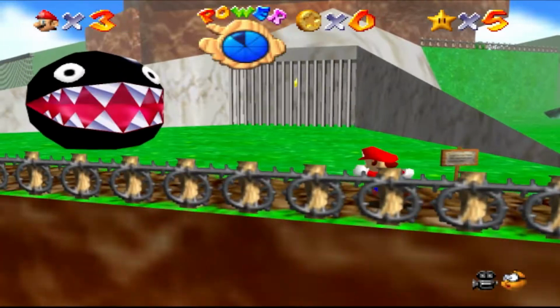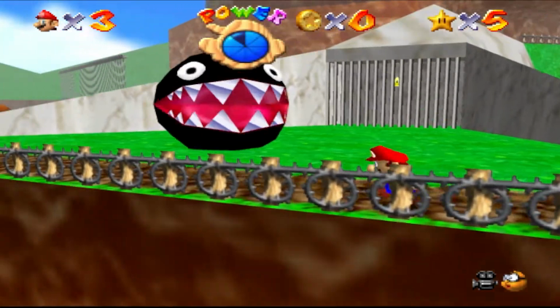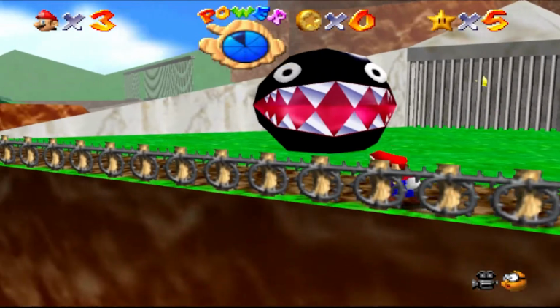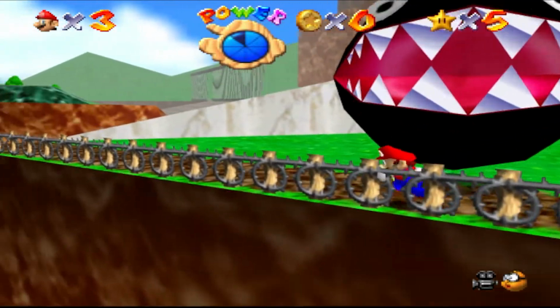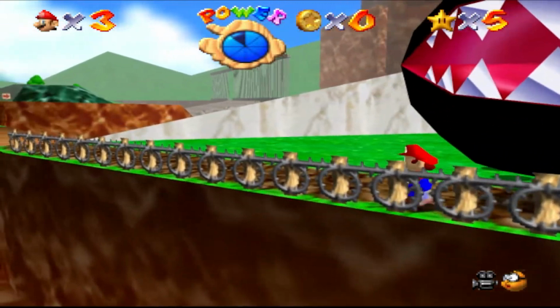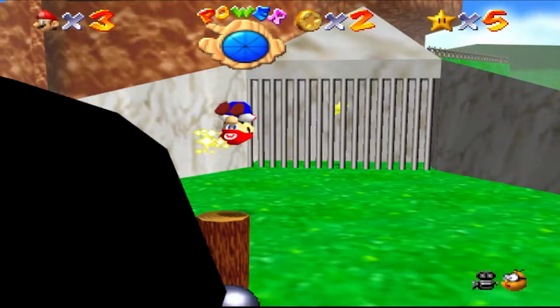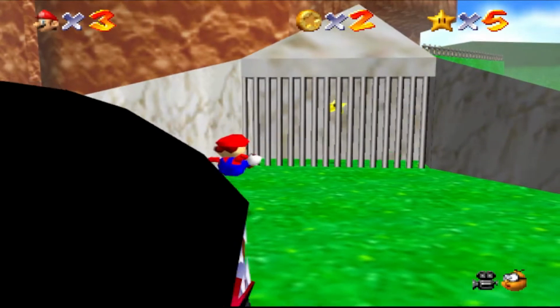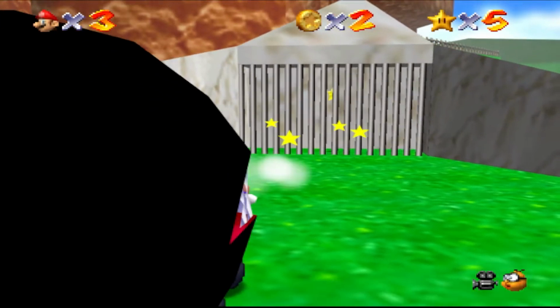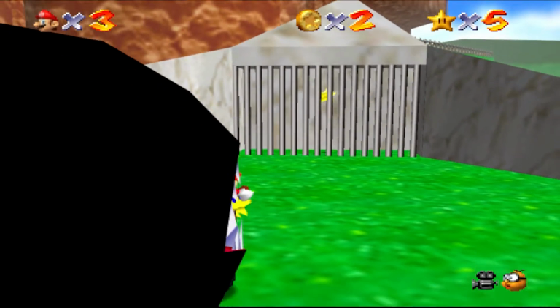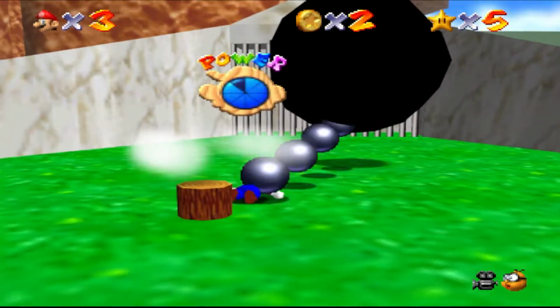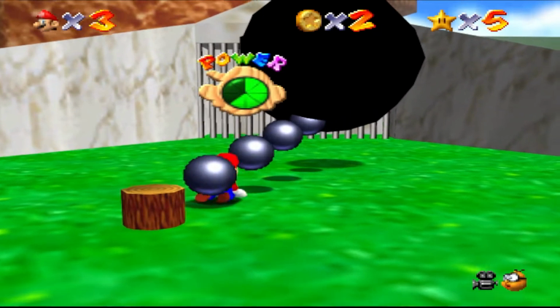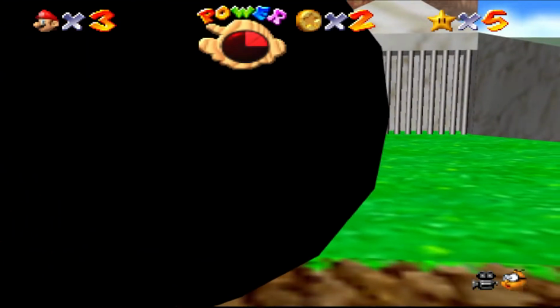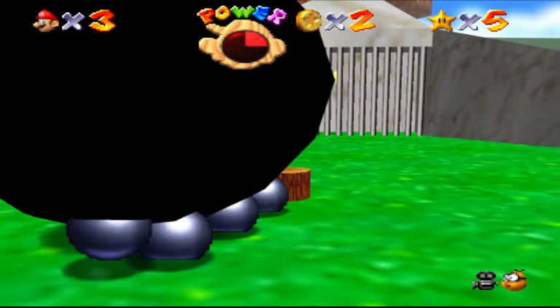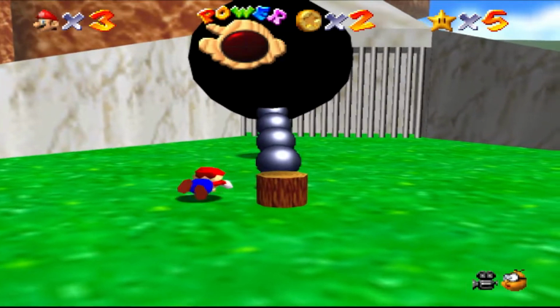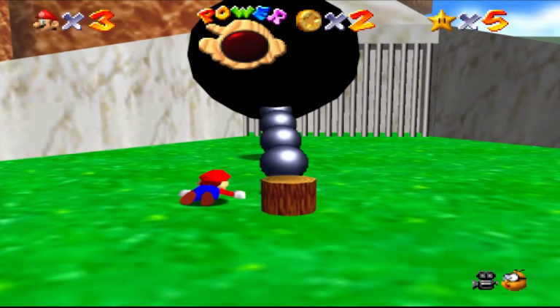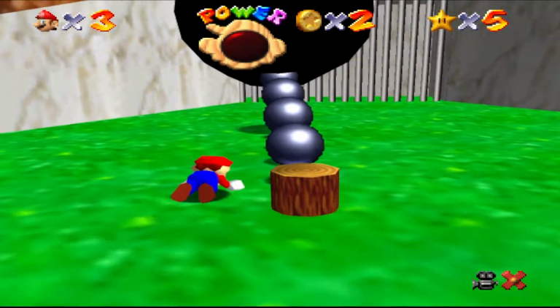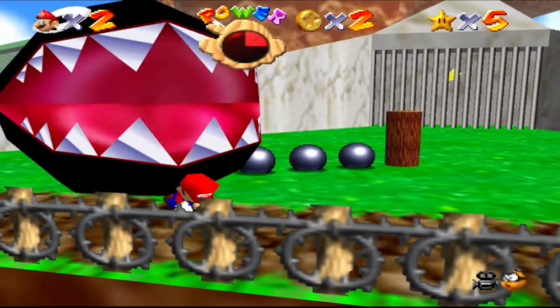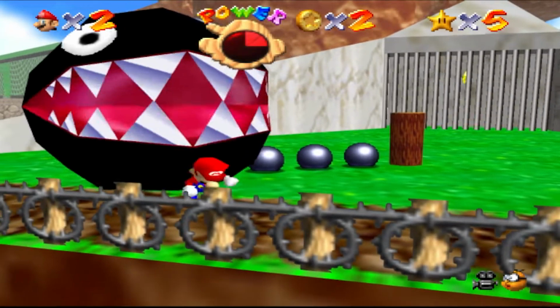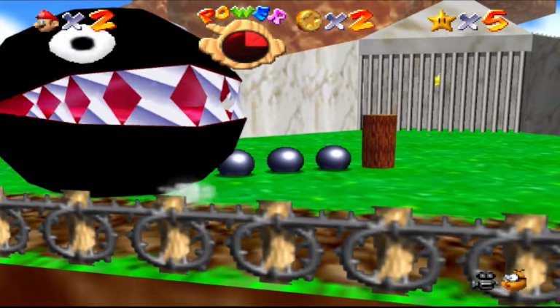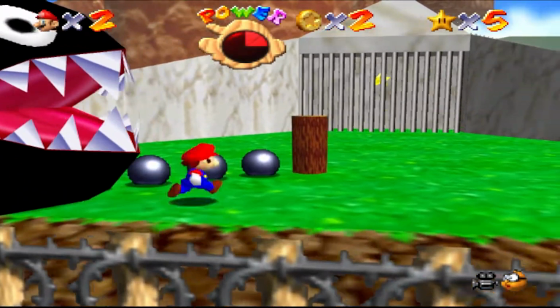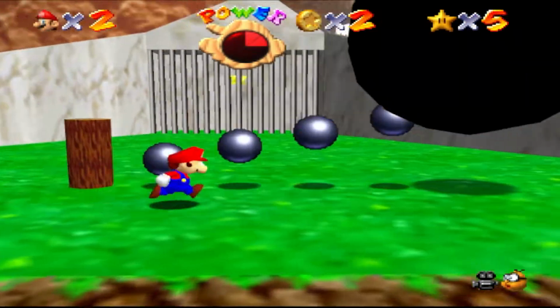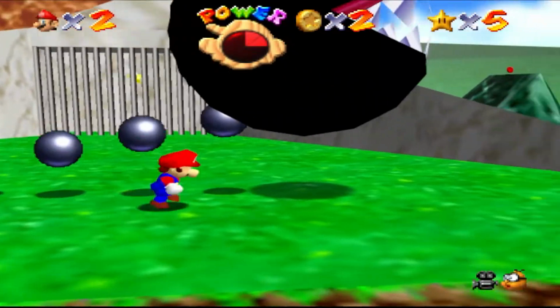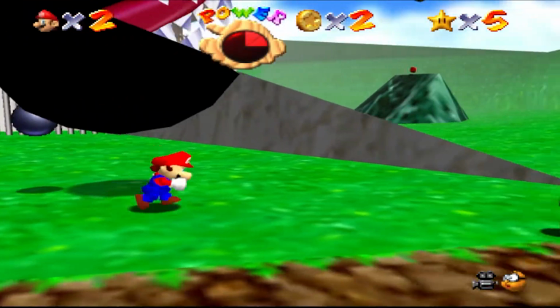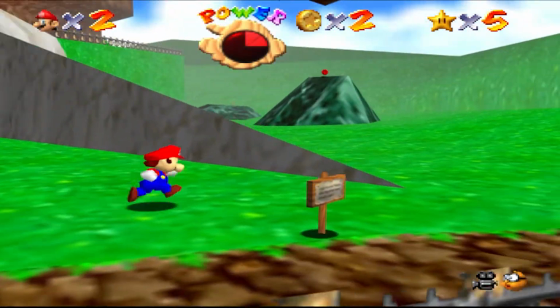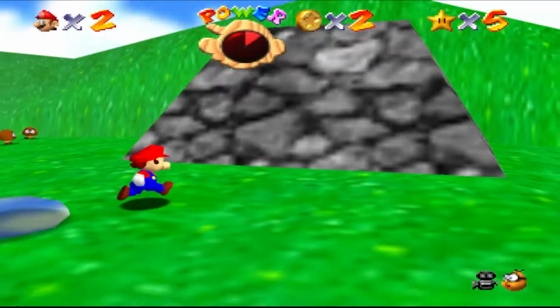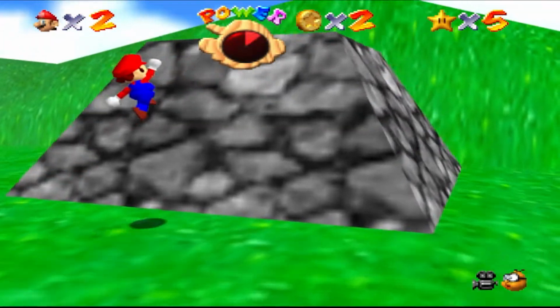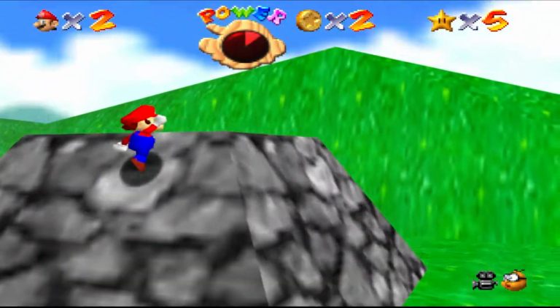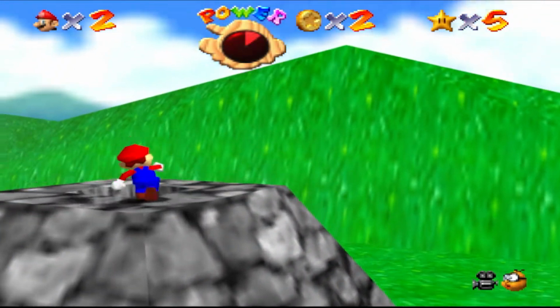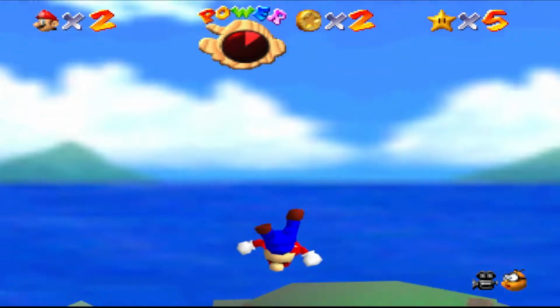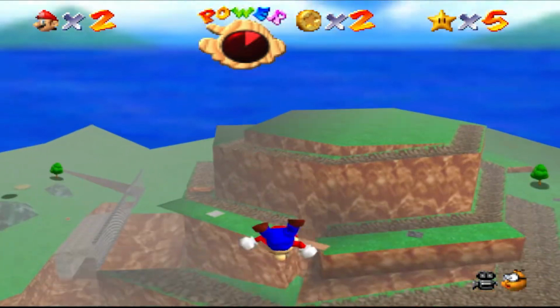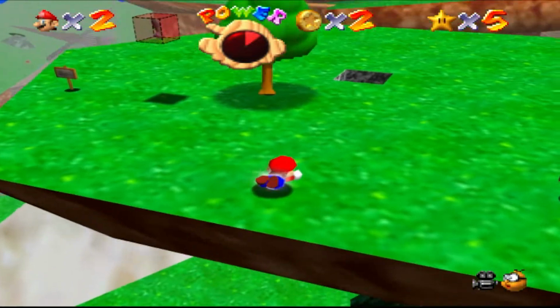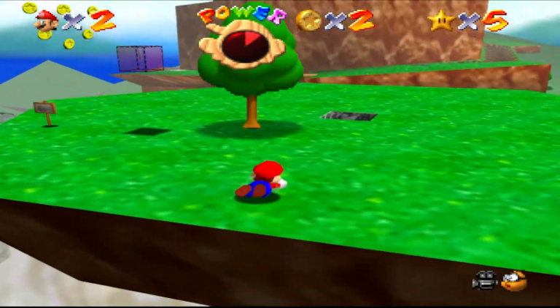I'm not a quitter, so I came back to challenge him again. I landed one ground pound, two ground pounds, and with one more left, I died. Mr. Chomper embarrassed me again, so I decided to go to the island instead. I found a cannon closer to the island, and this time I actually made it.